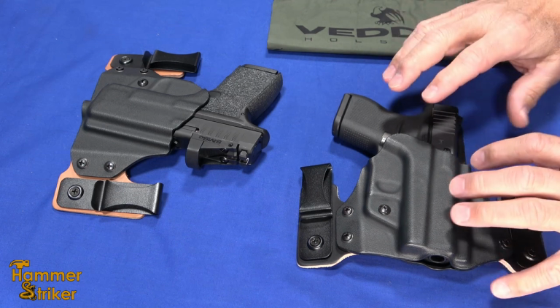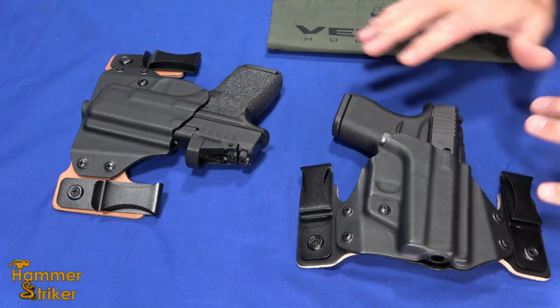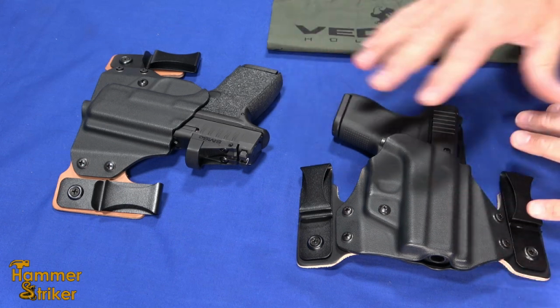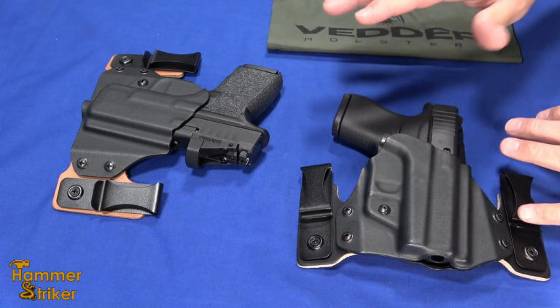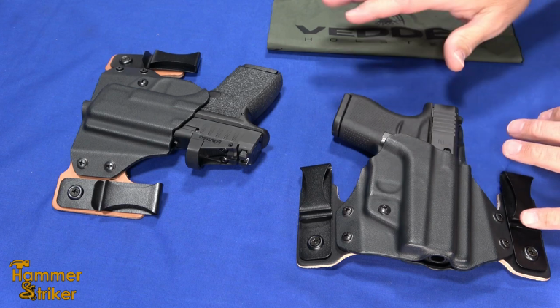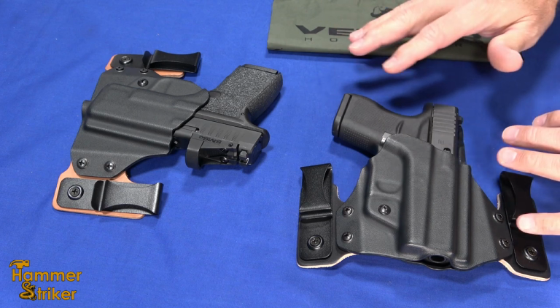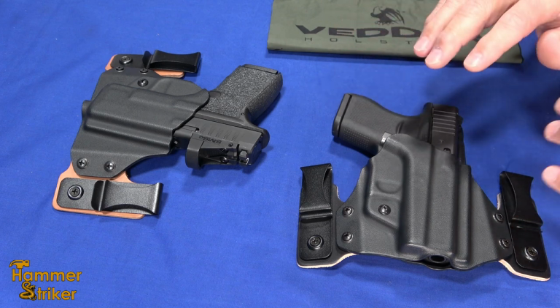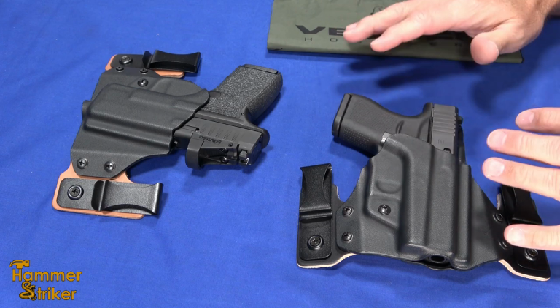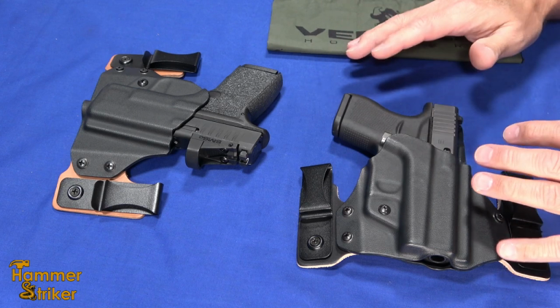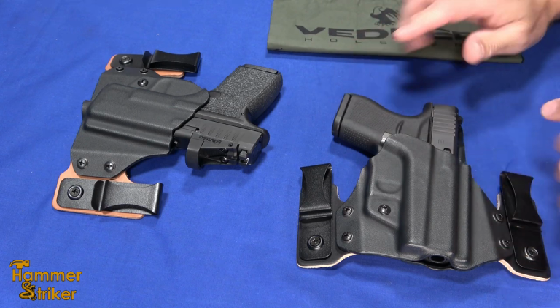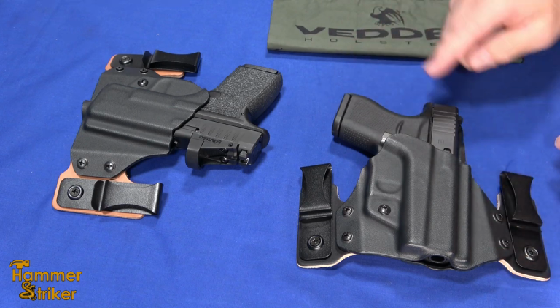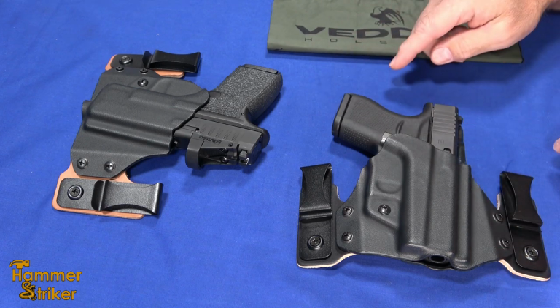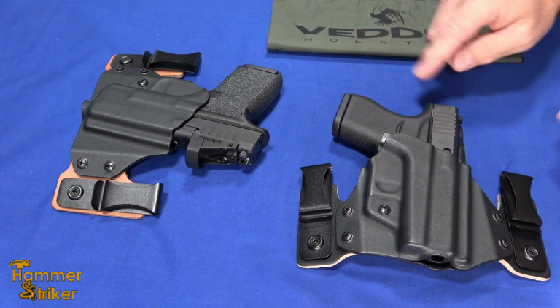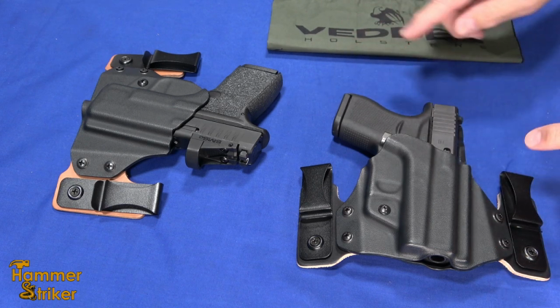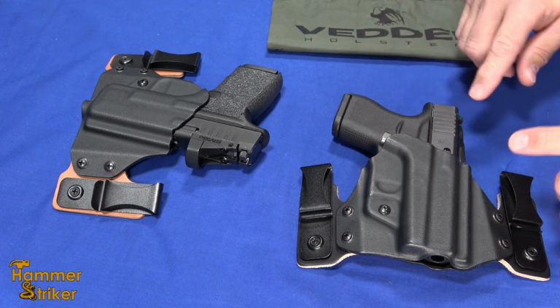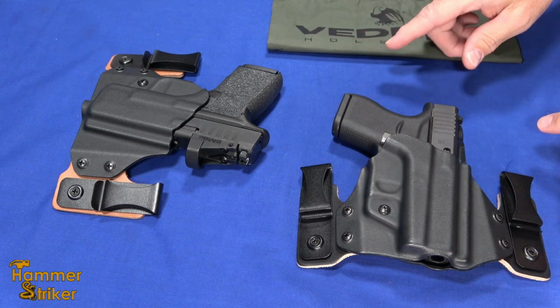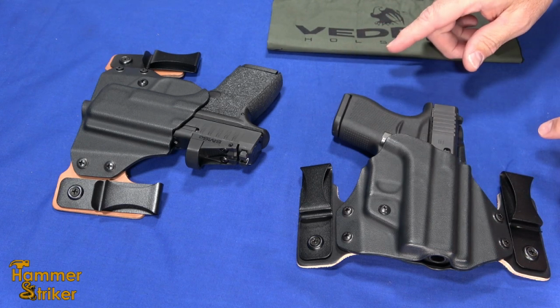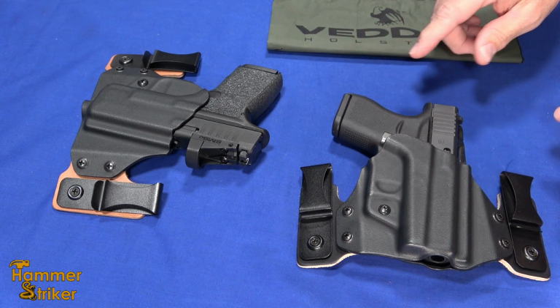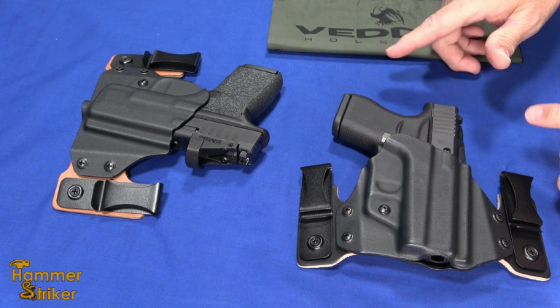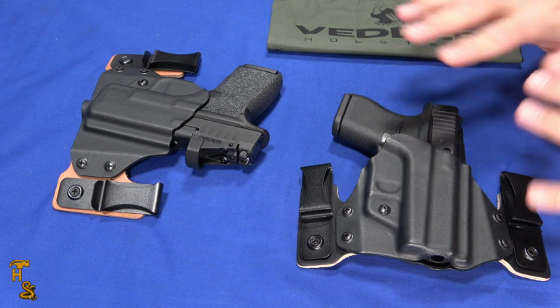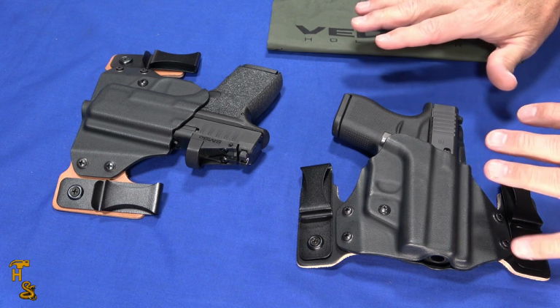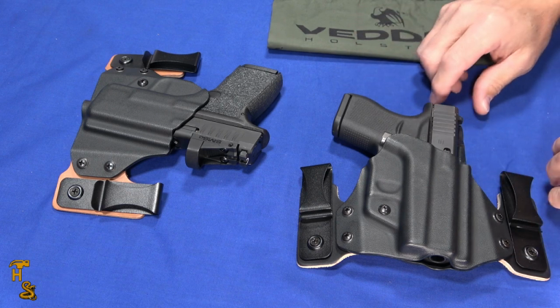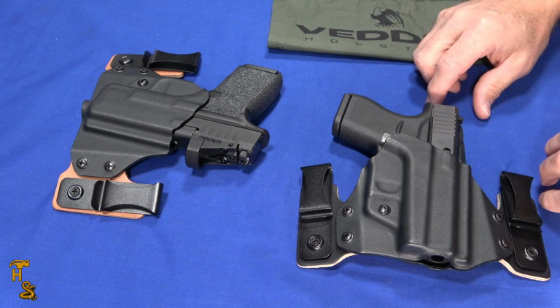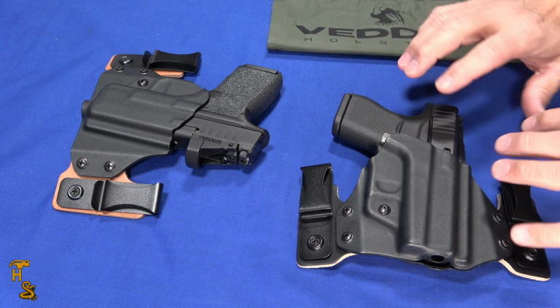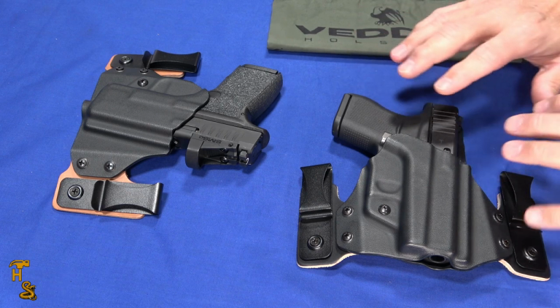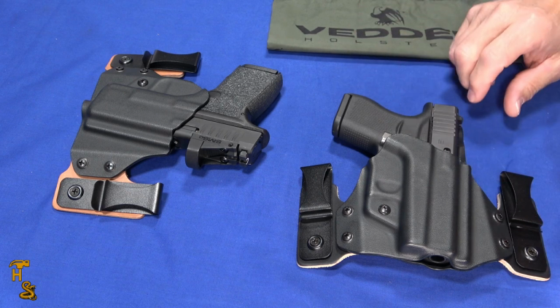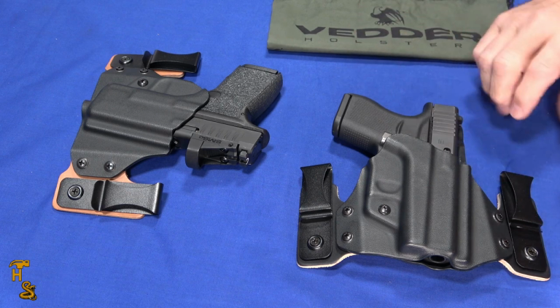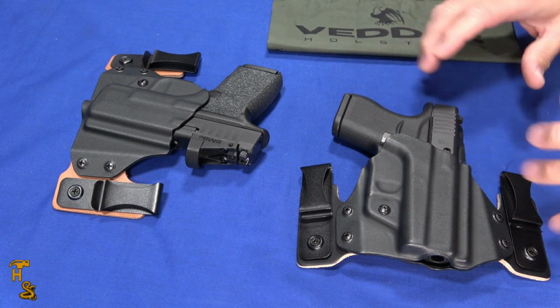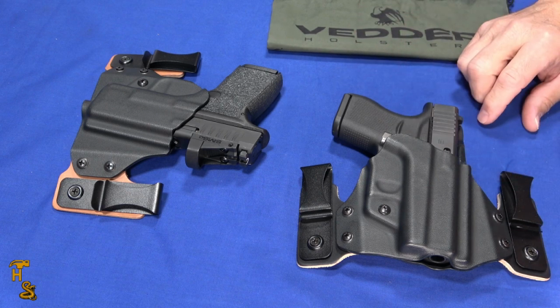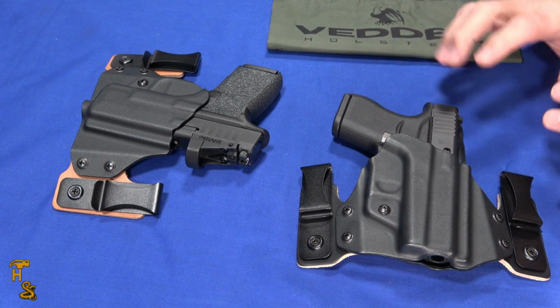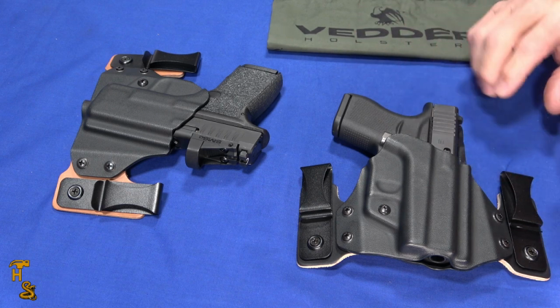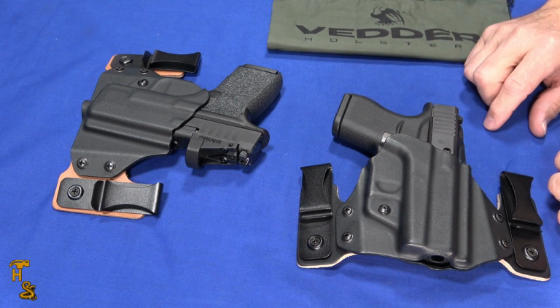All the guns we're going to handle are safety checked and cleared by both of us. There's no ammo or magazines with ammo anywhere near the table, so I'm not going to waste time opening up every time I pick one up.